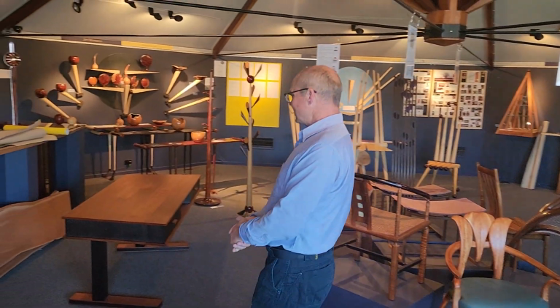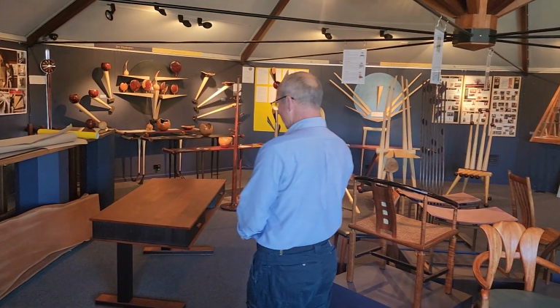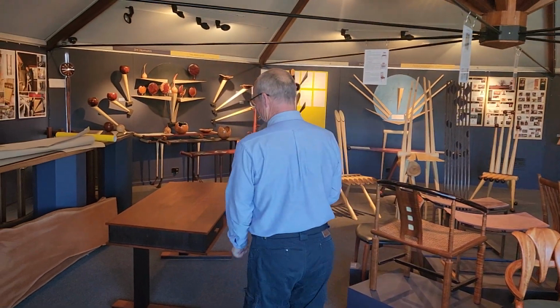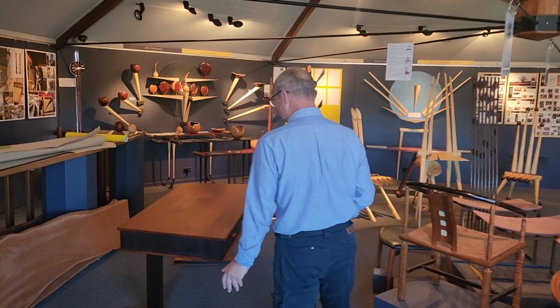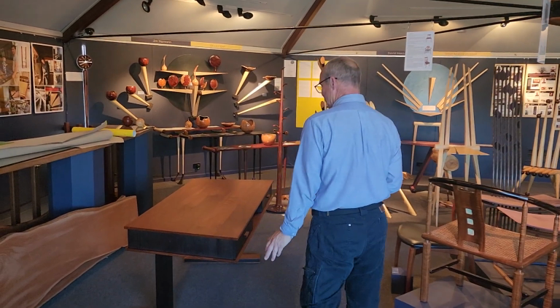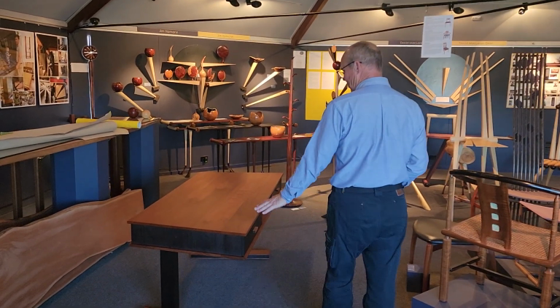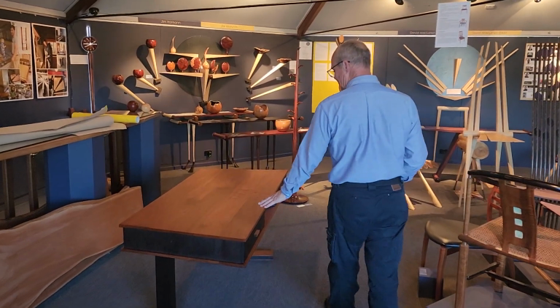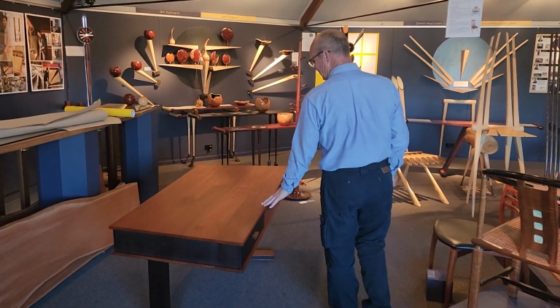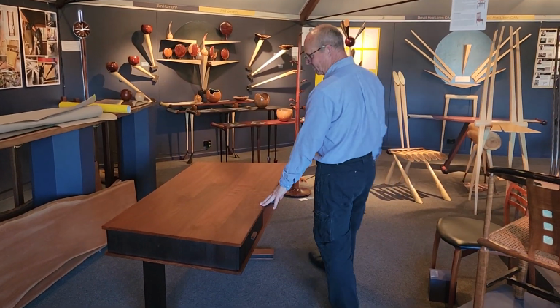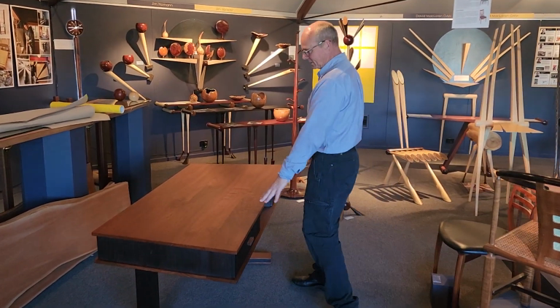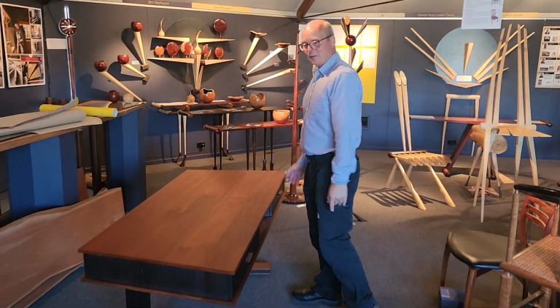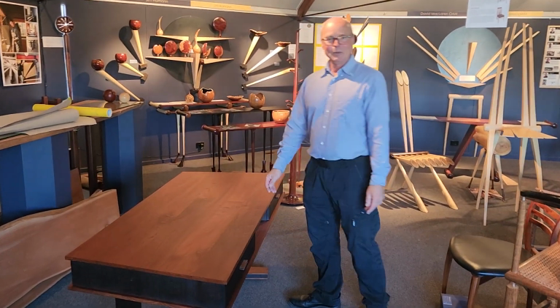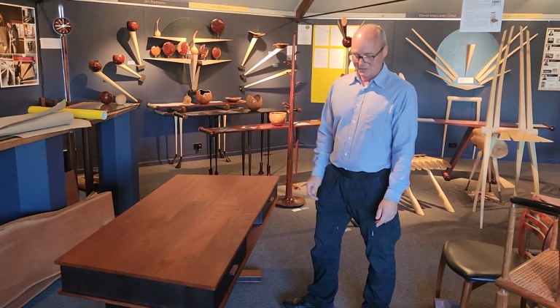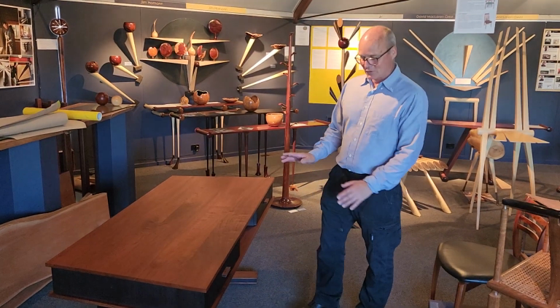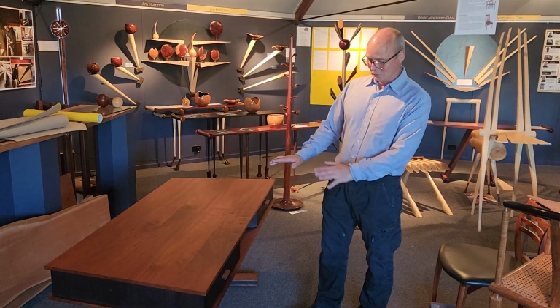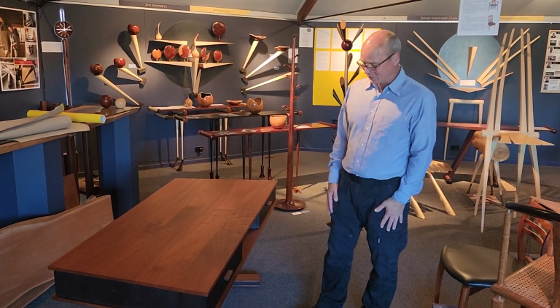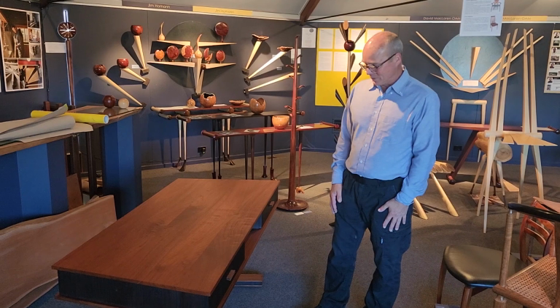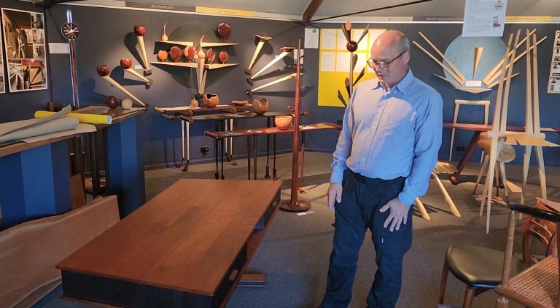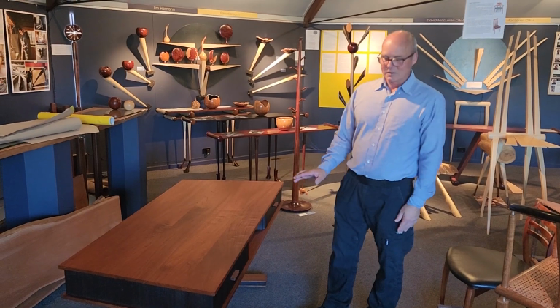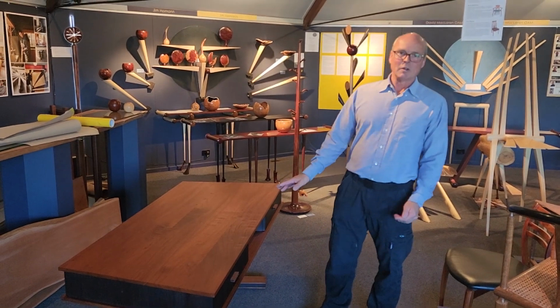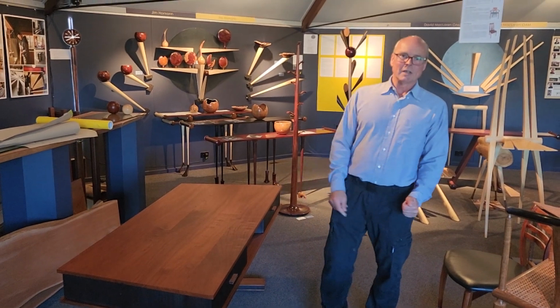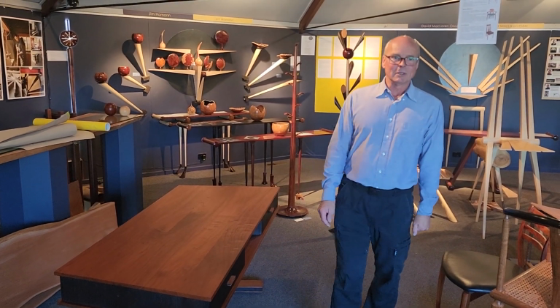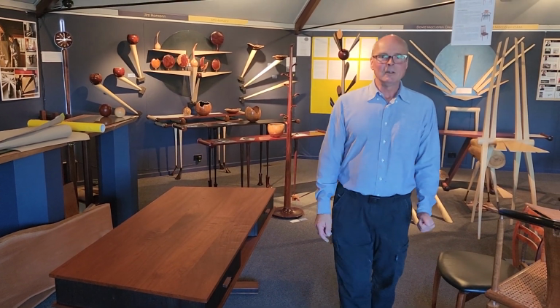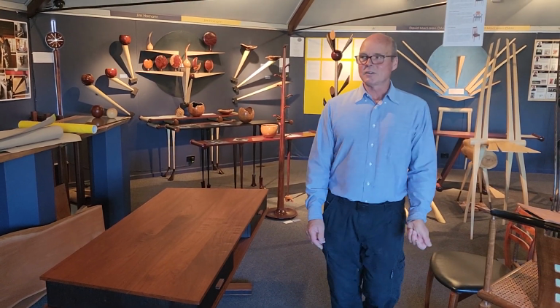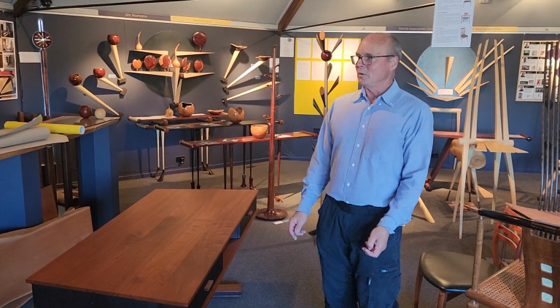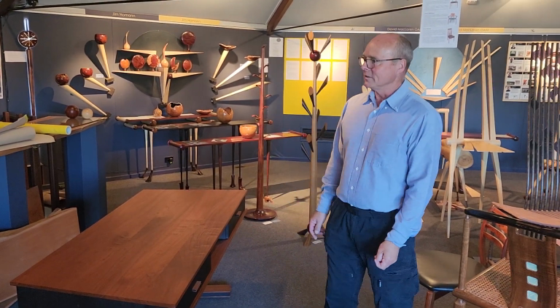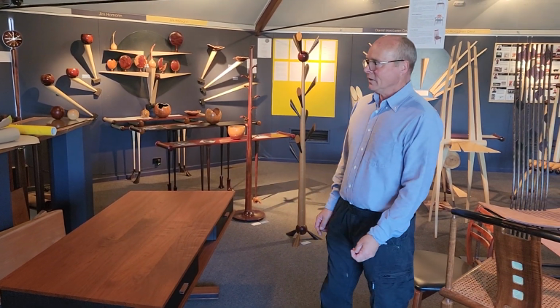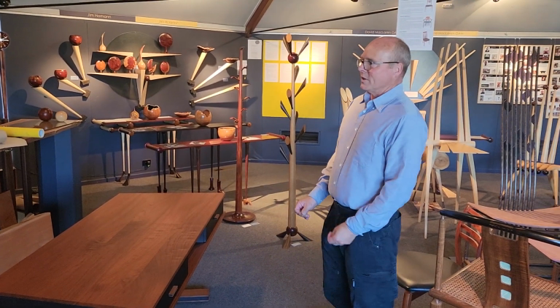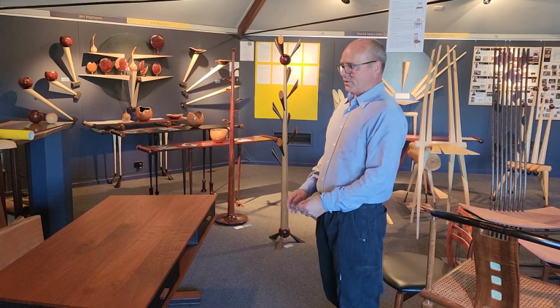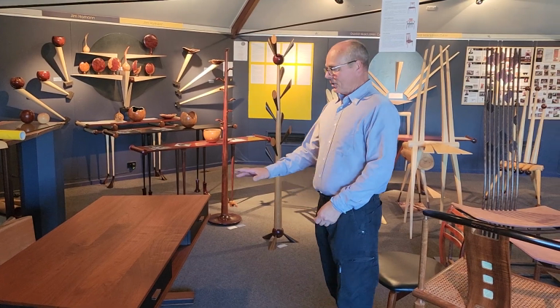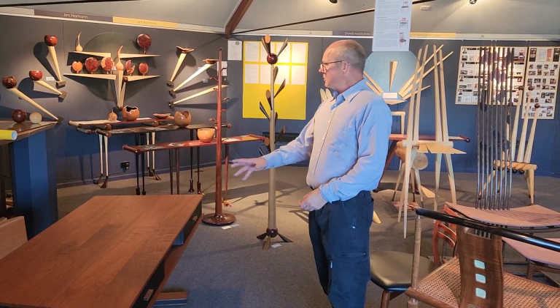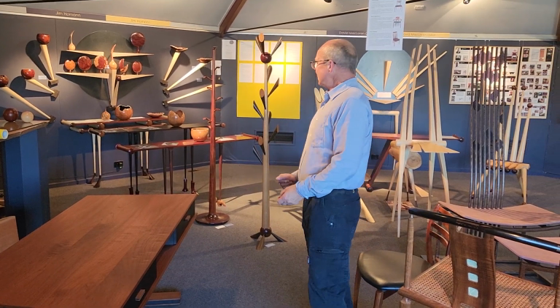Here we have a rise and fall desk — not plugged in at the moment, but it's all fully functional. This is a design by David McLaren; he's collaborated with Christopher Neal on this one.